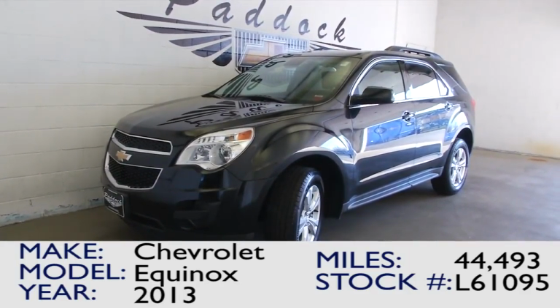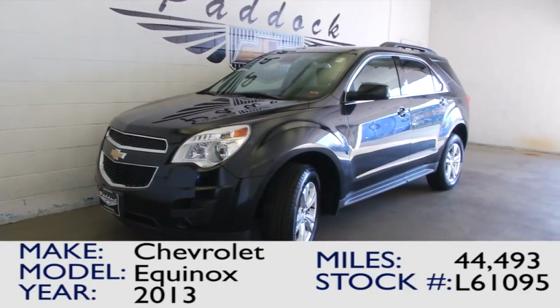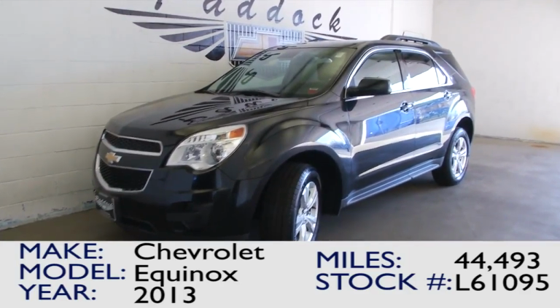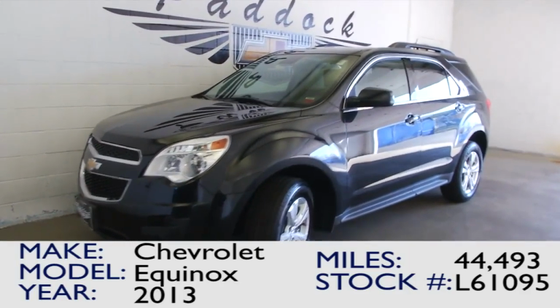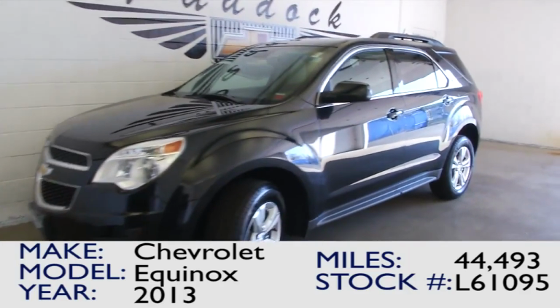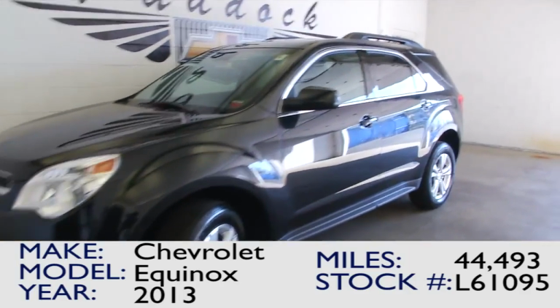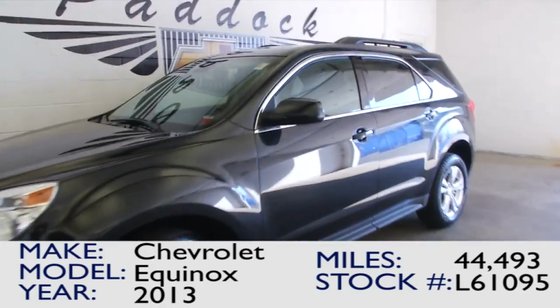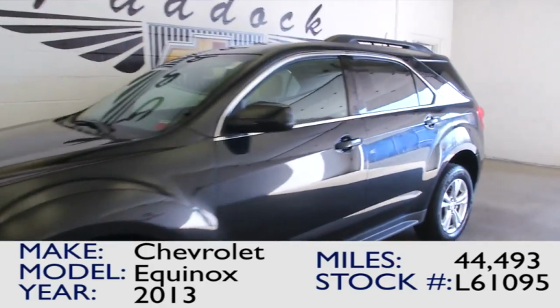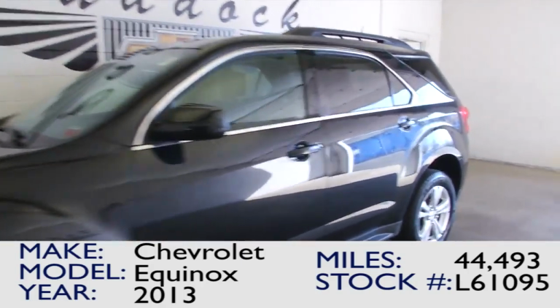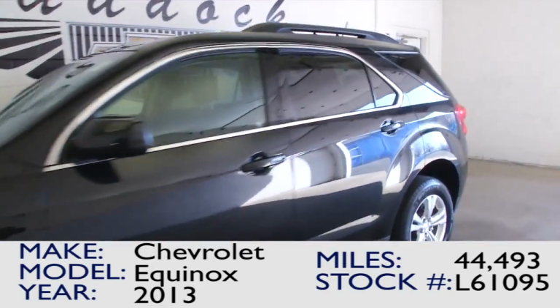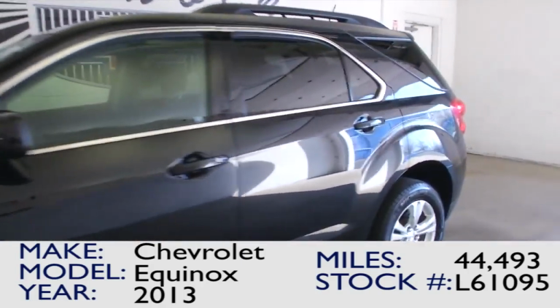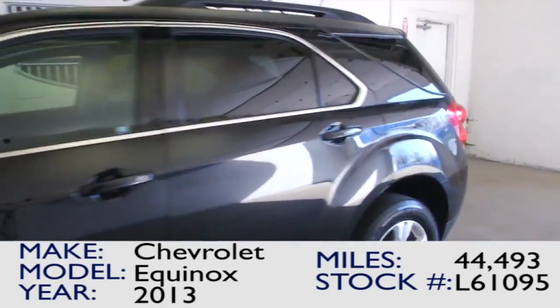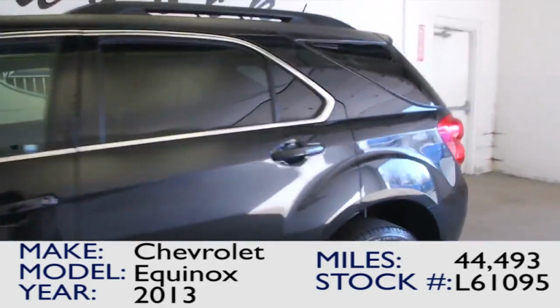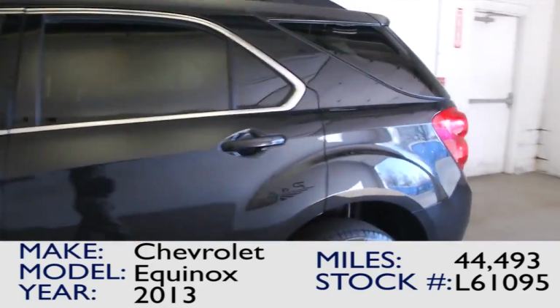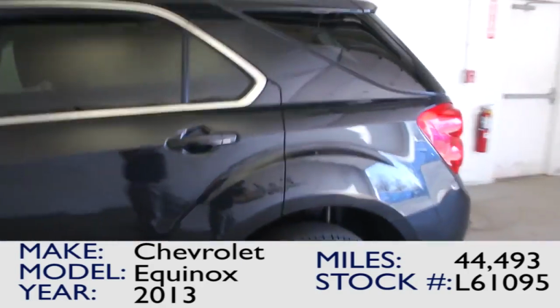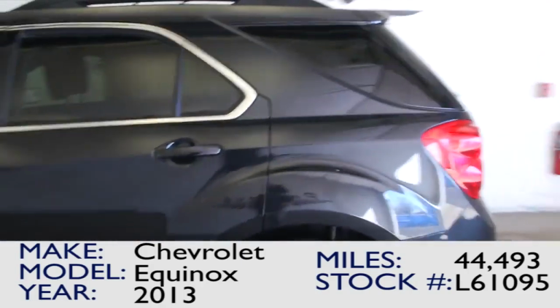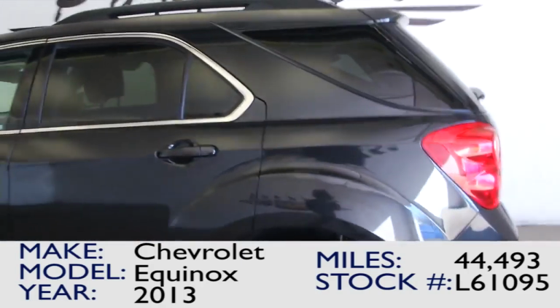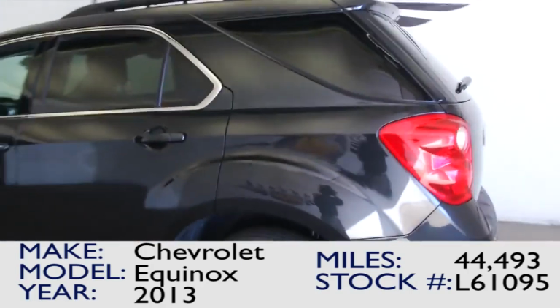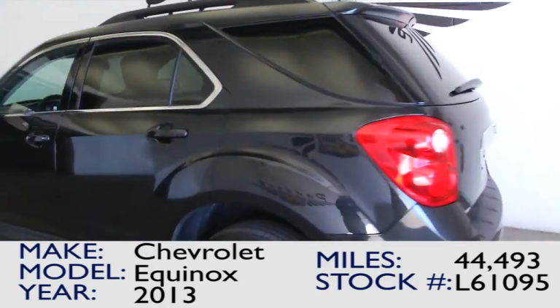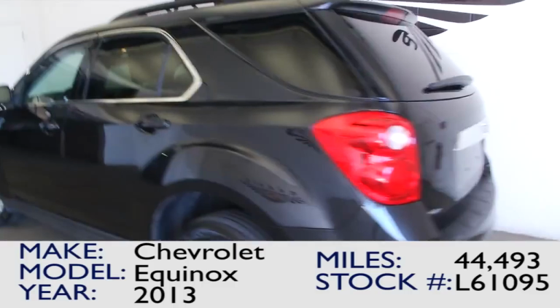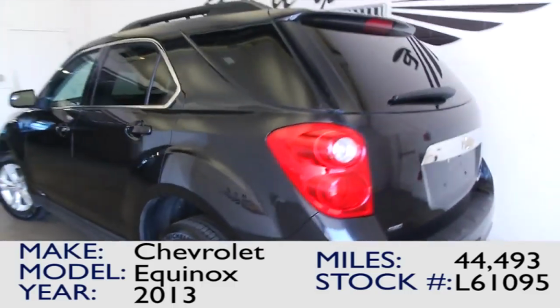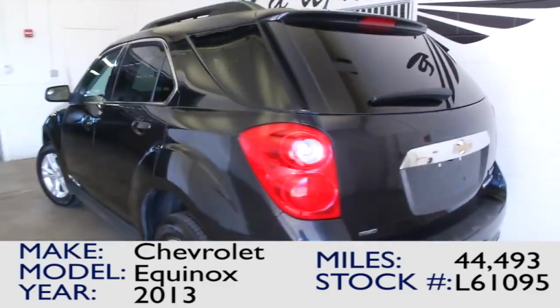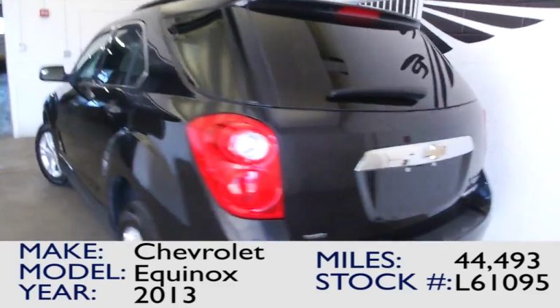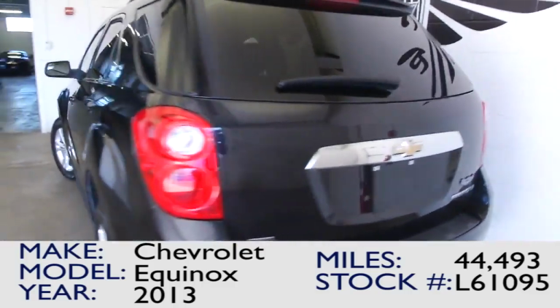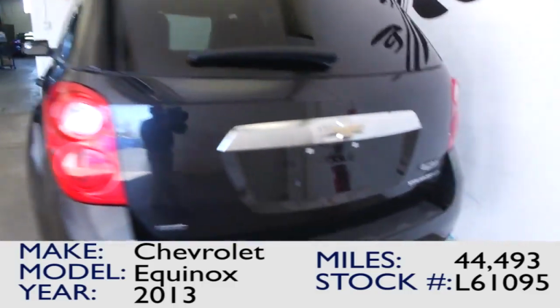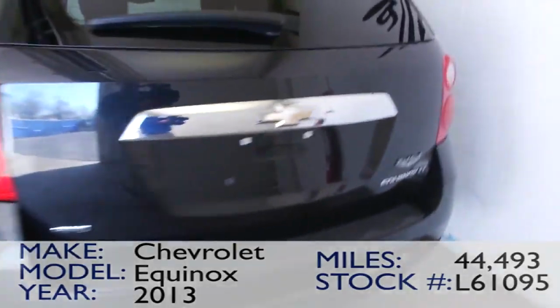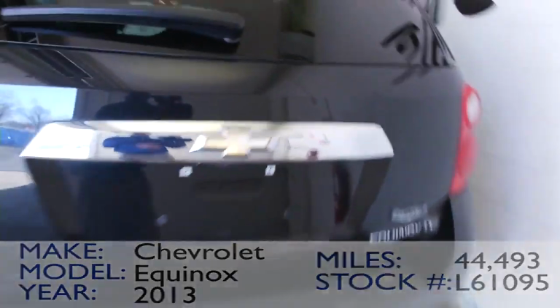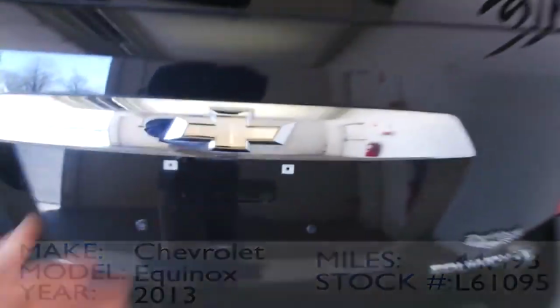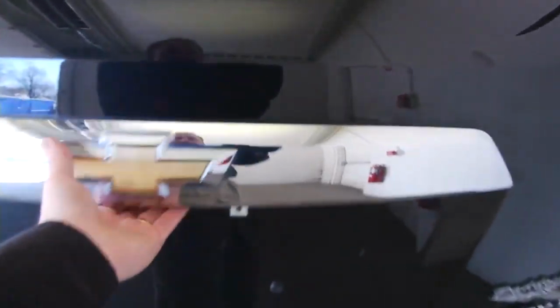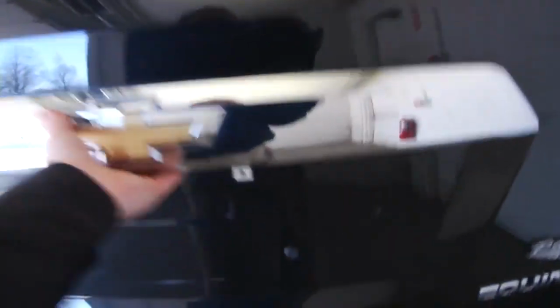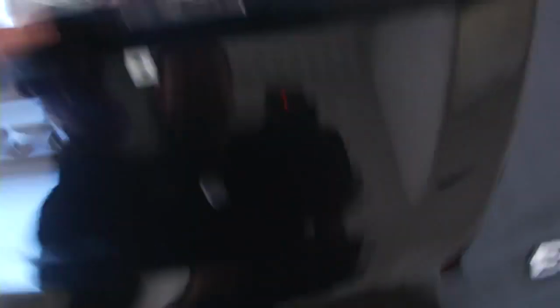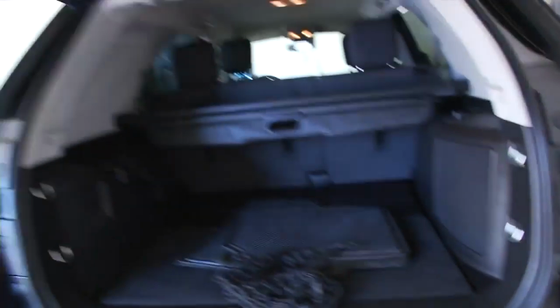You're looking at stock number L61095, this is a 2013 Chevrolet Equinox with 44,000 miles on it. In this video walk around, we're going to work from the back of the vehicle to the front of the vehicle to help you see everything this Equinox has to offer.